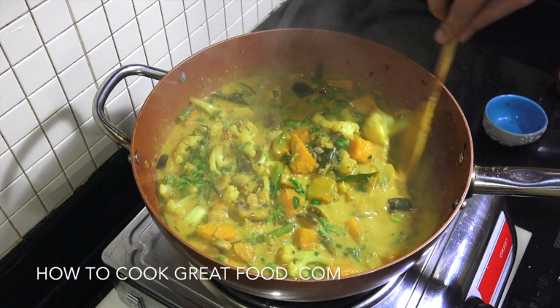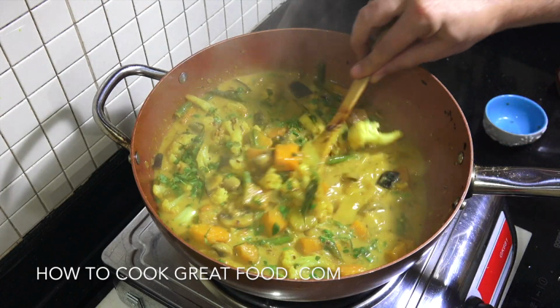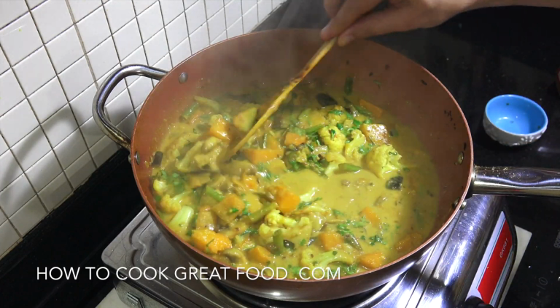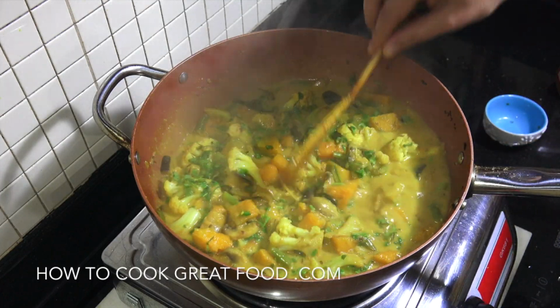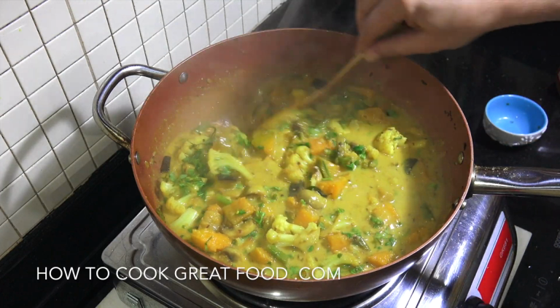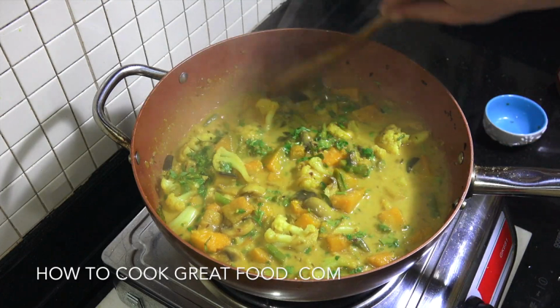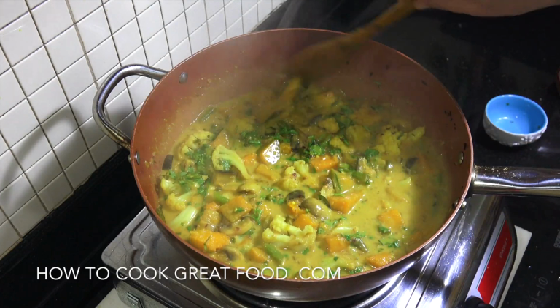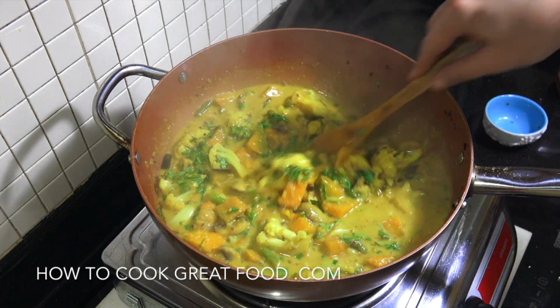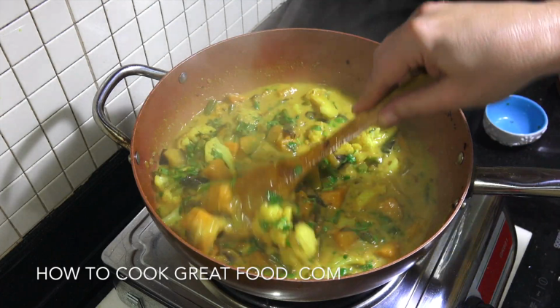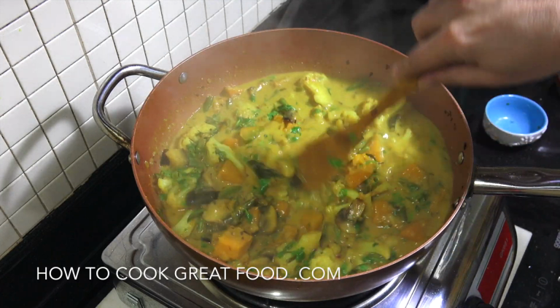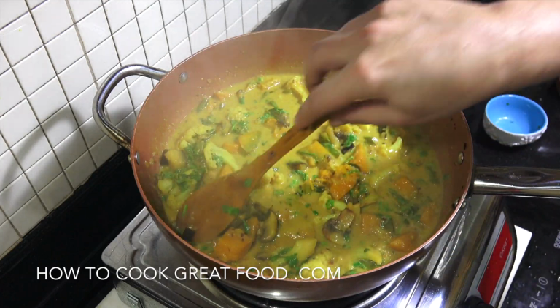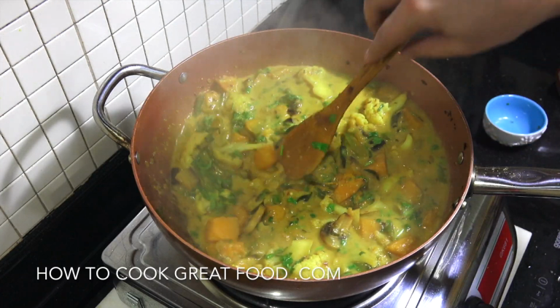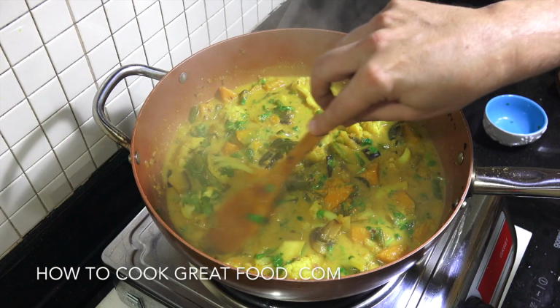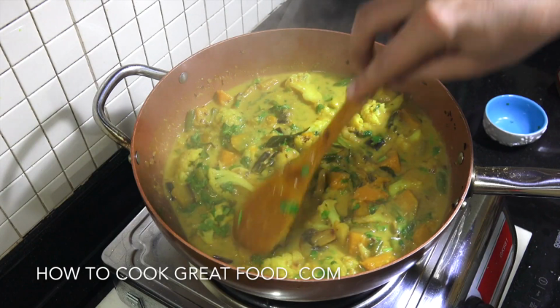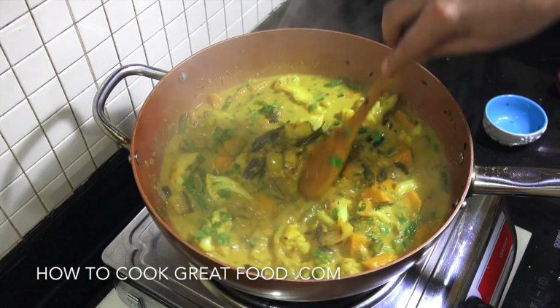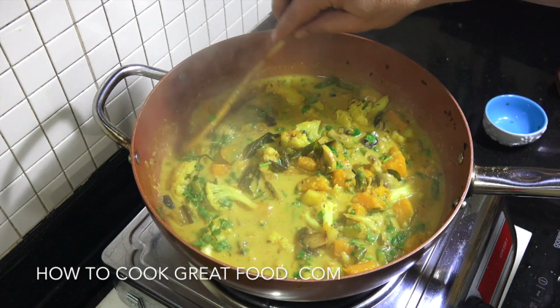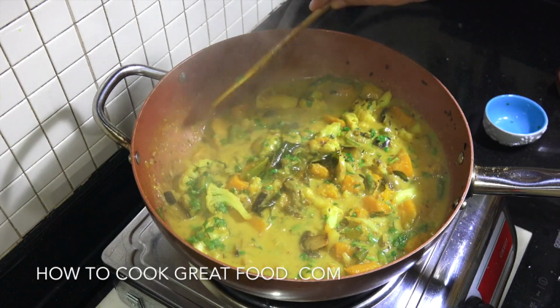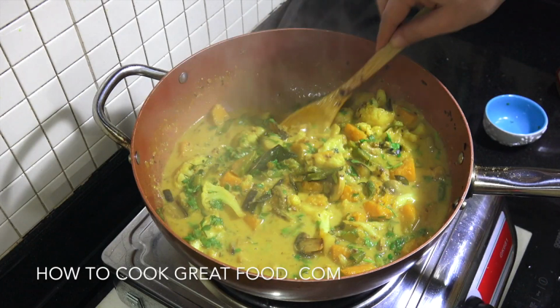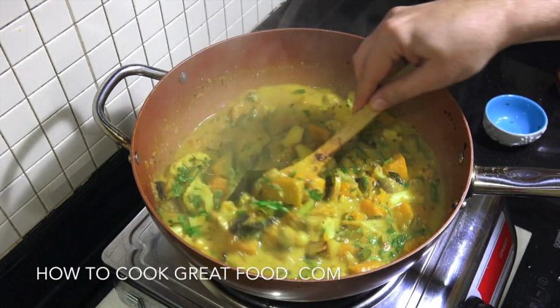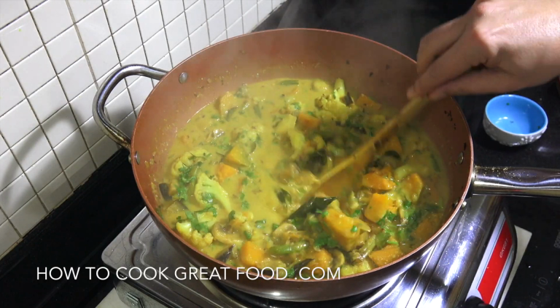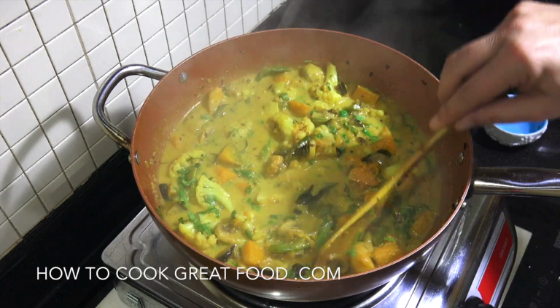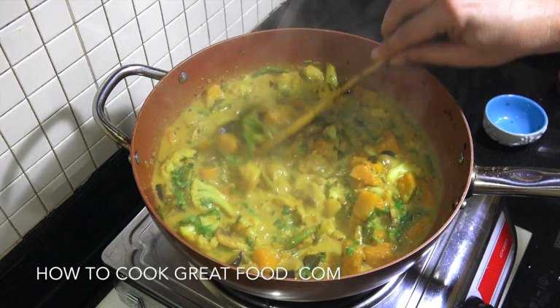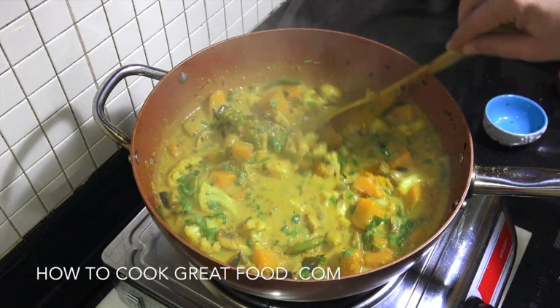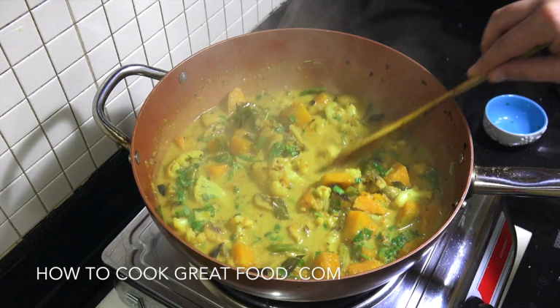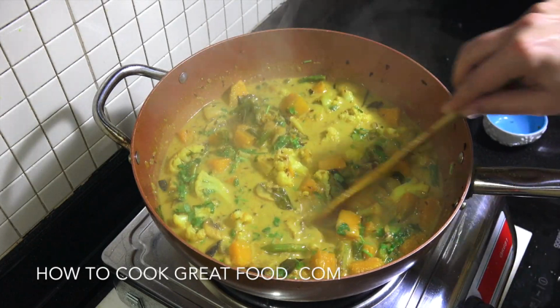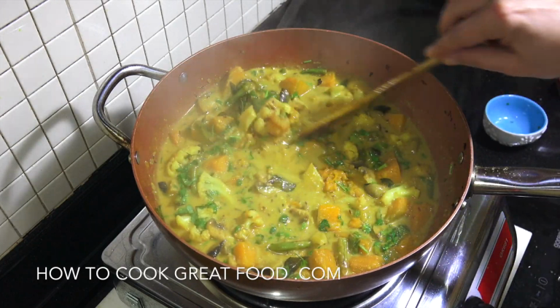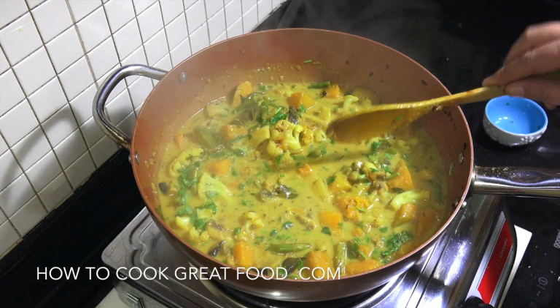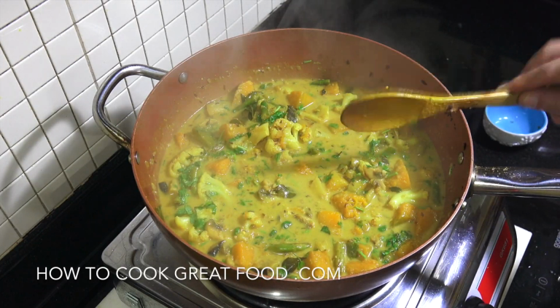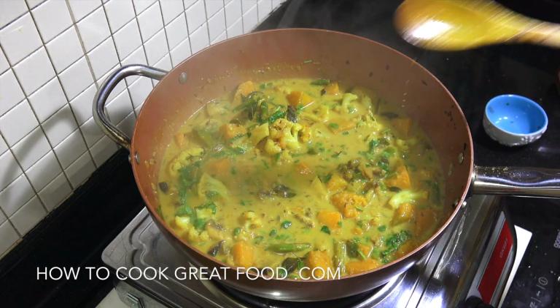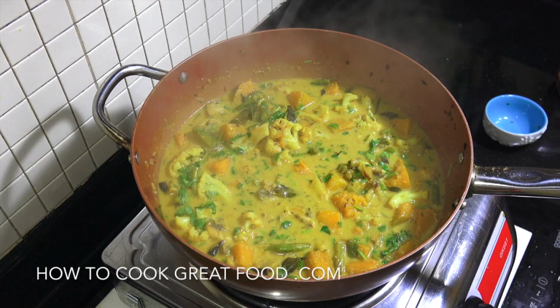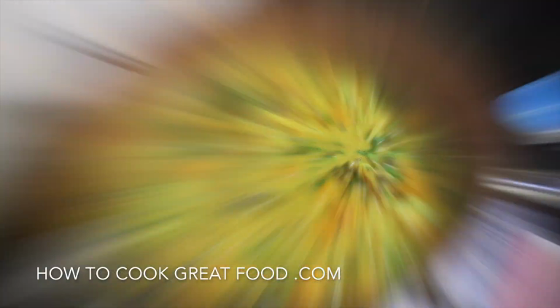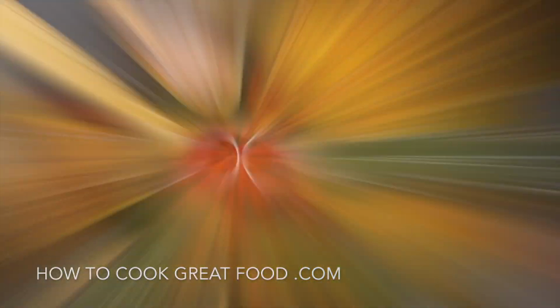Vegetarian and vegan — hope you enjoy that. Don't forget to subscribe to our channel. We'll see you soon. Lots of love!